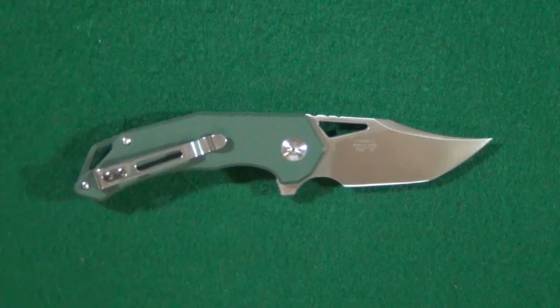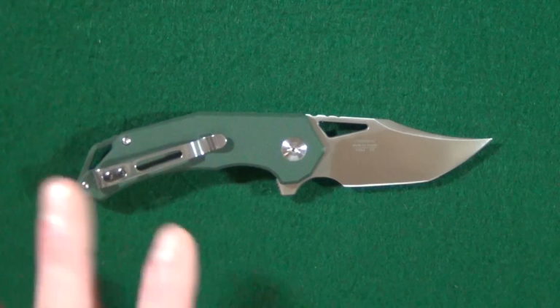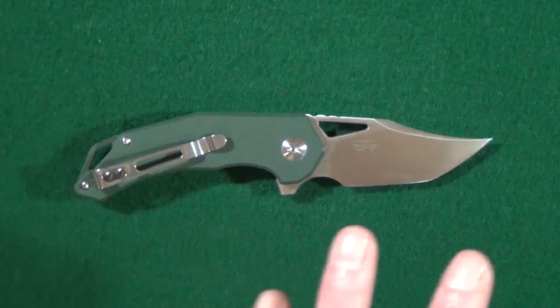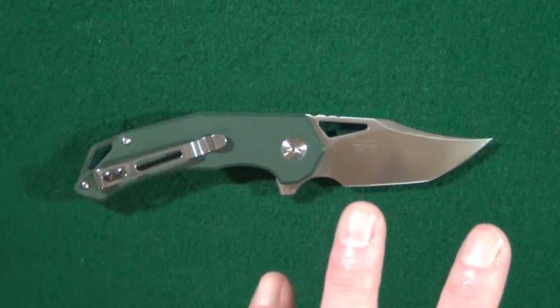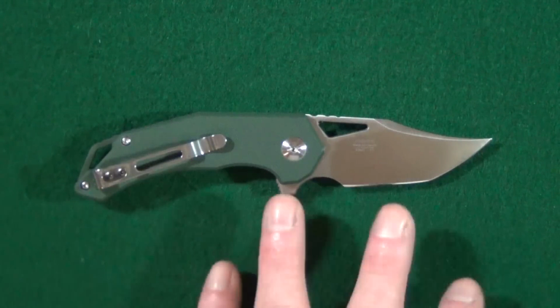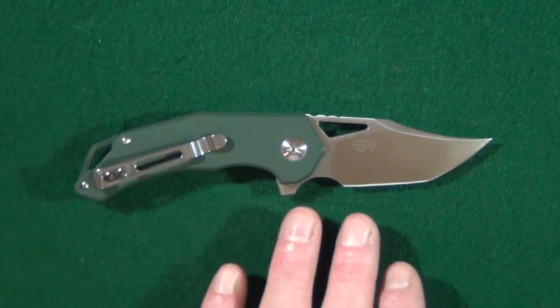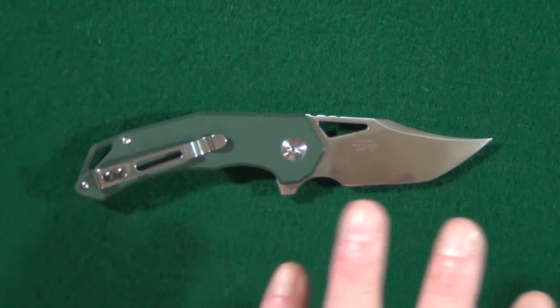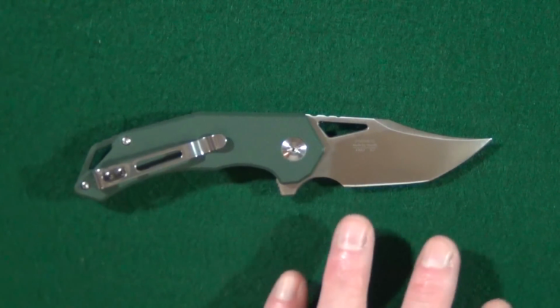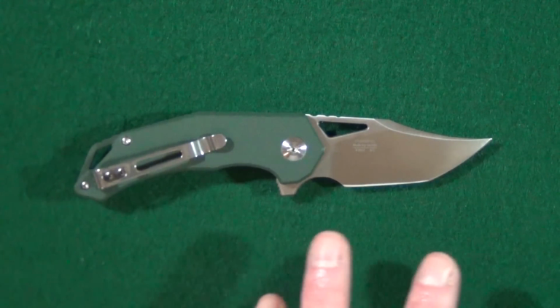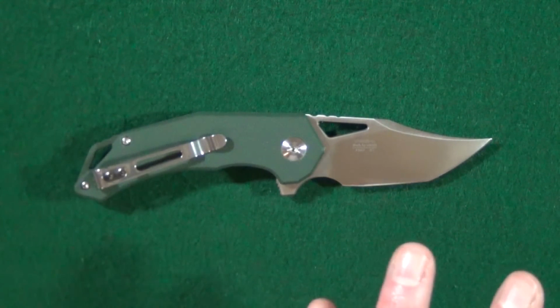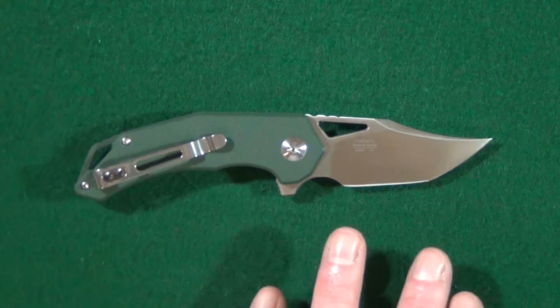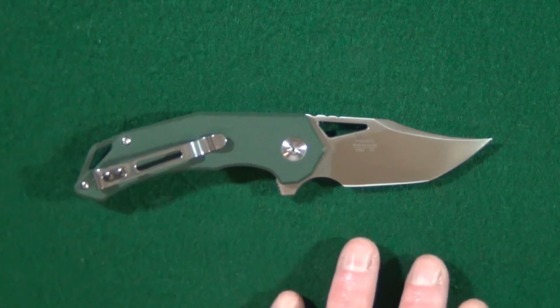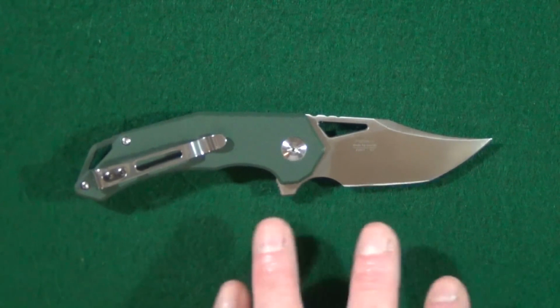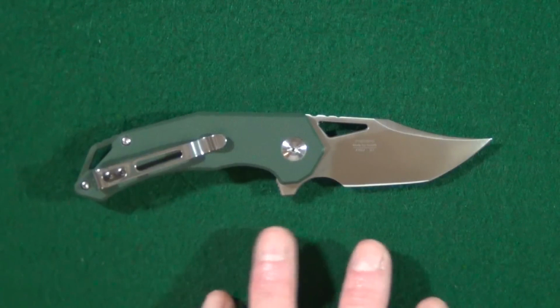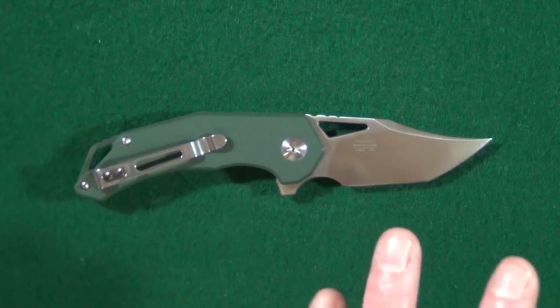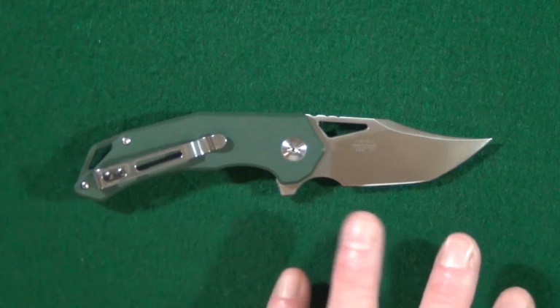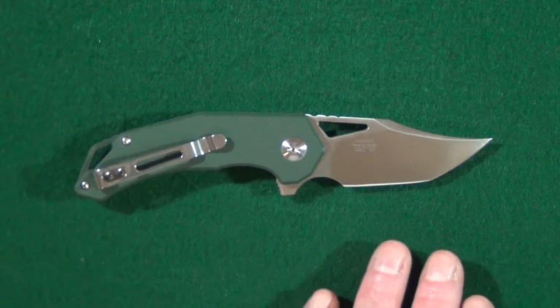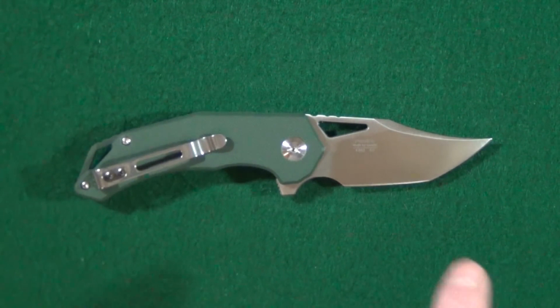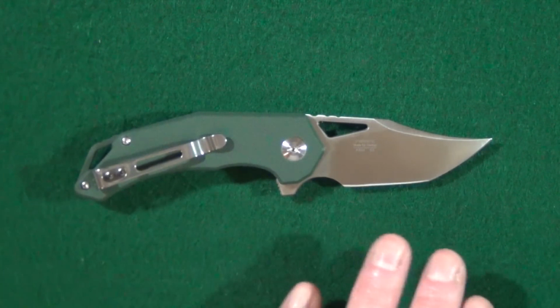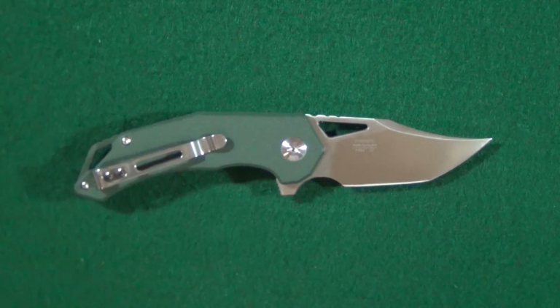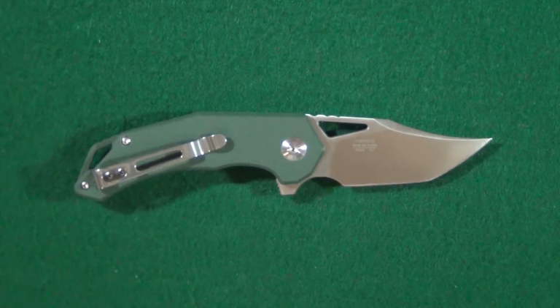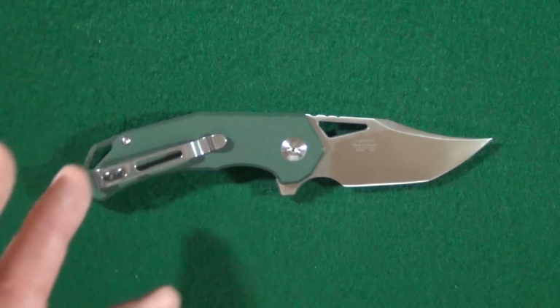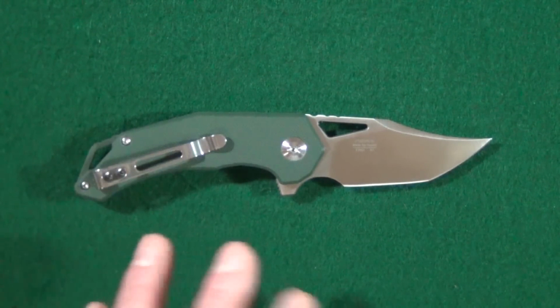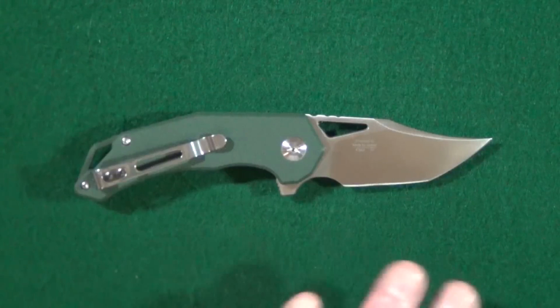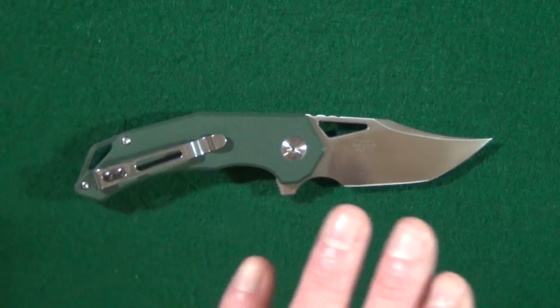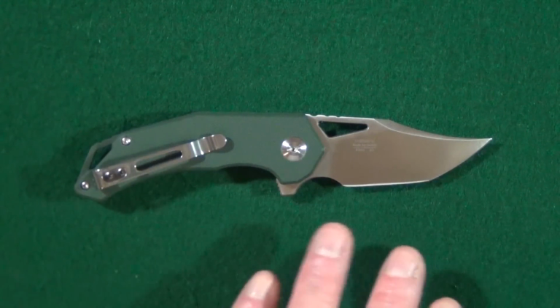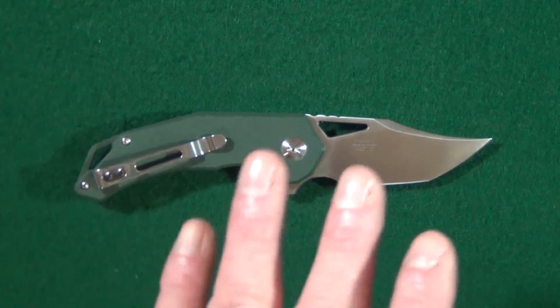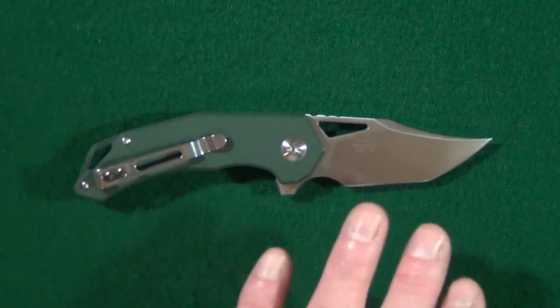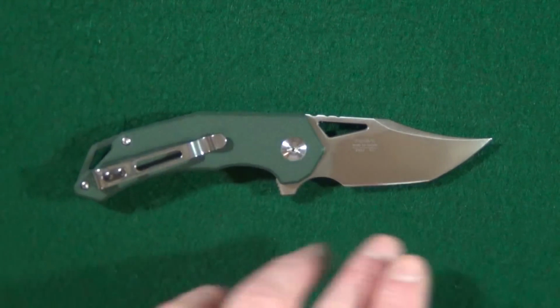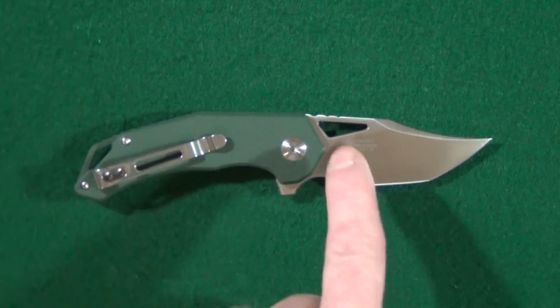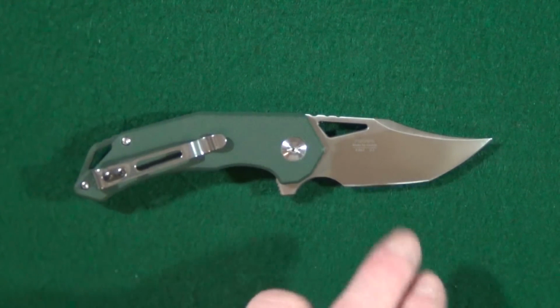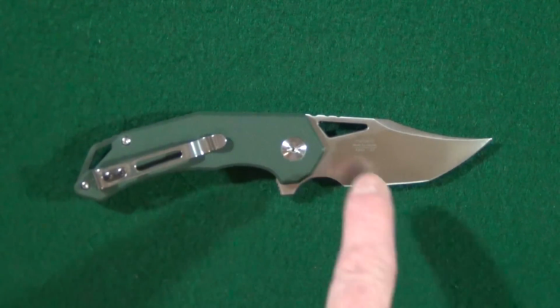I want to go ahead and start with the blade because the shape is really probably the most compelling feature on this knife. What shape do you want to call this? Because we have quite a few different elements going on here.